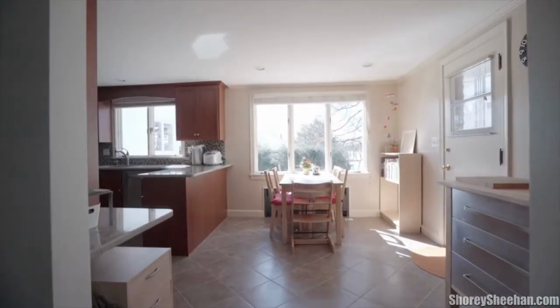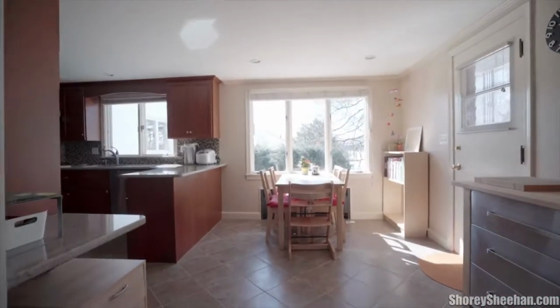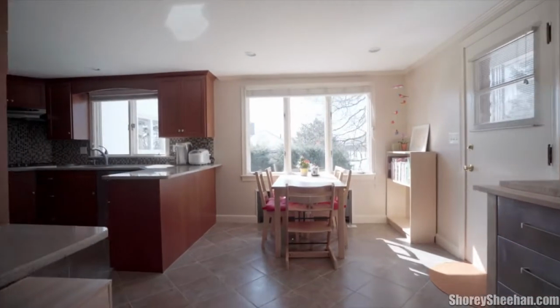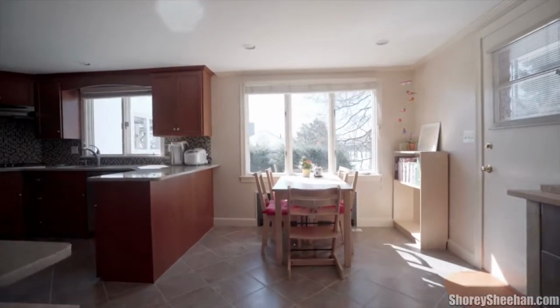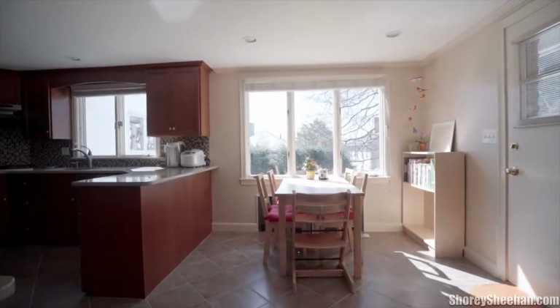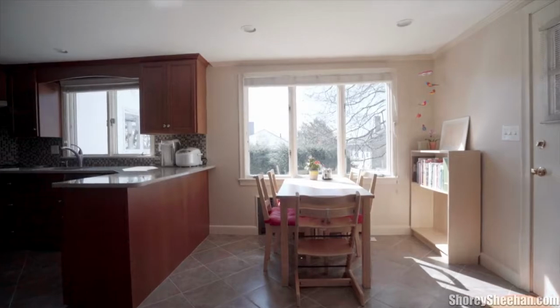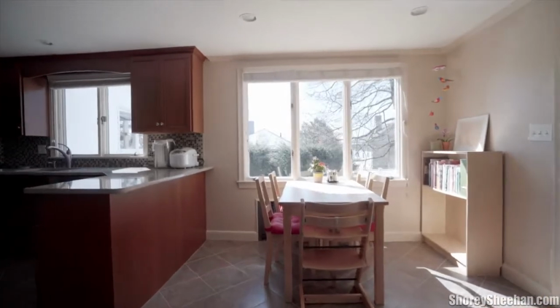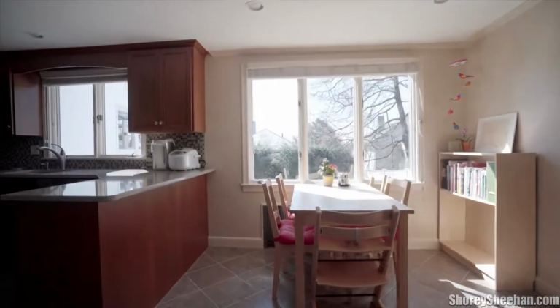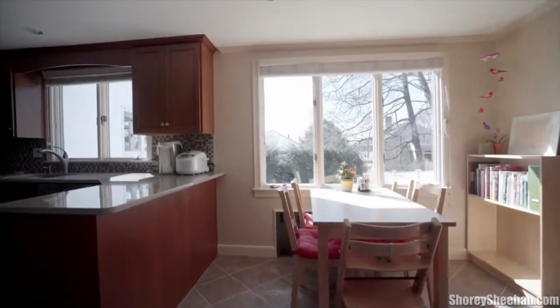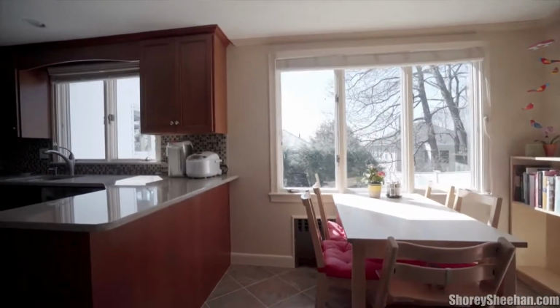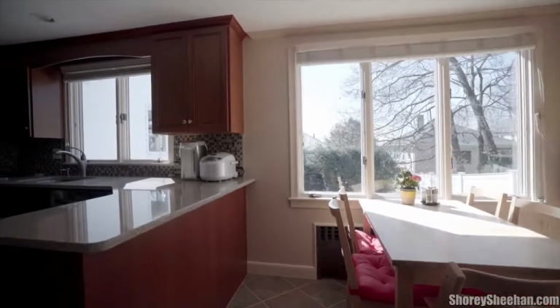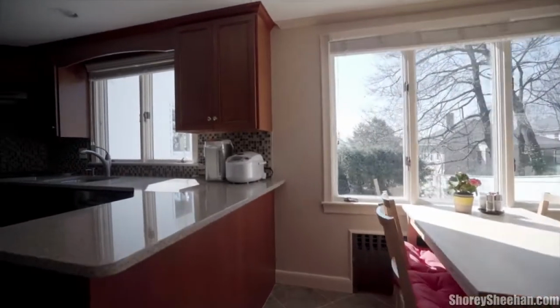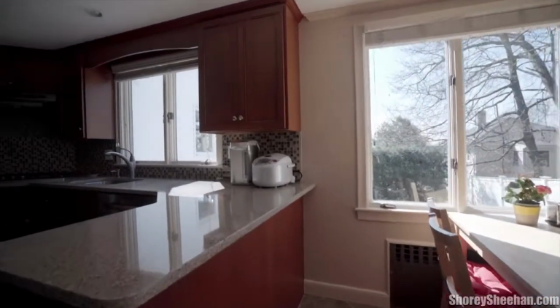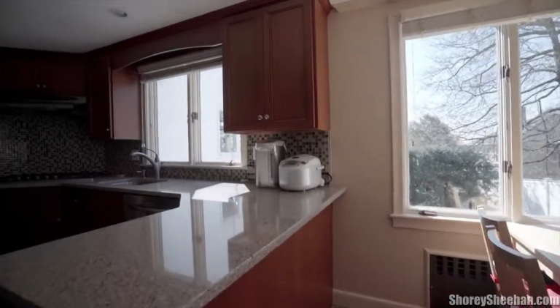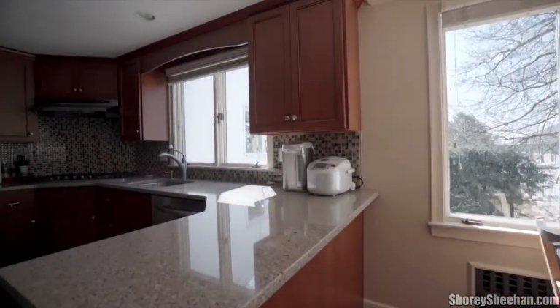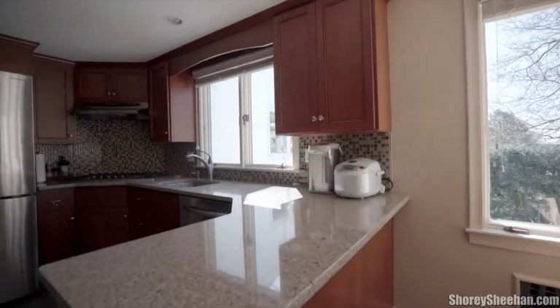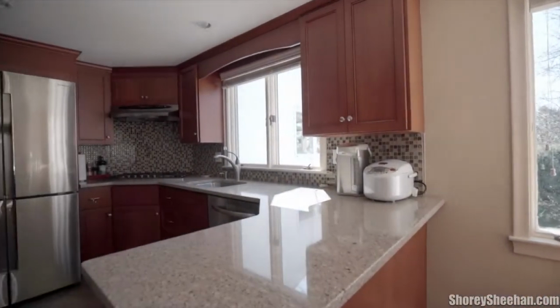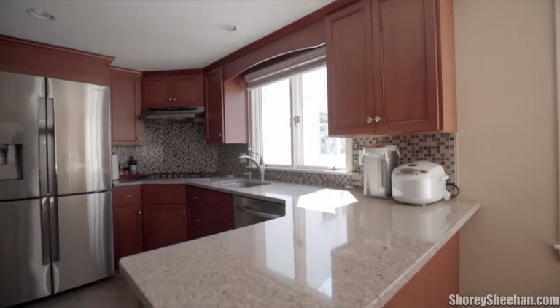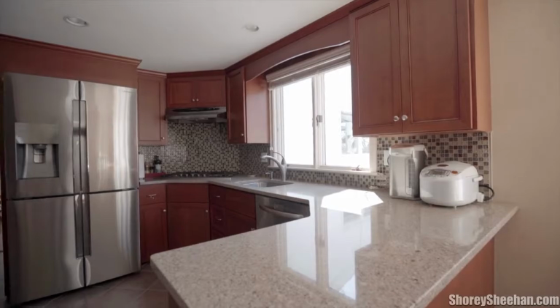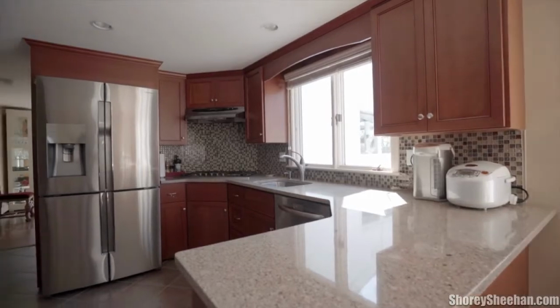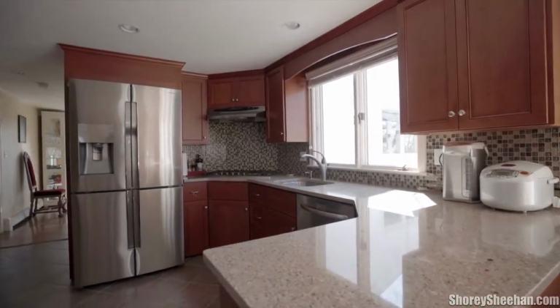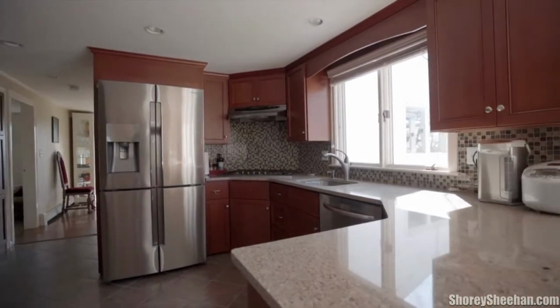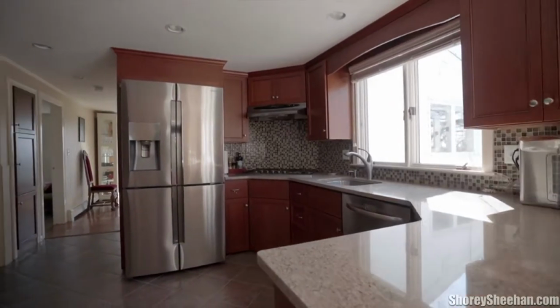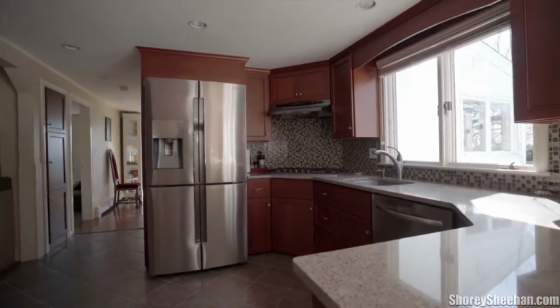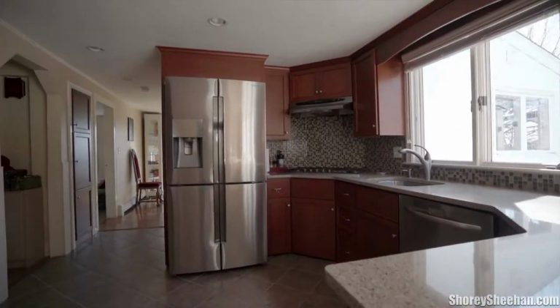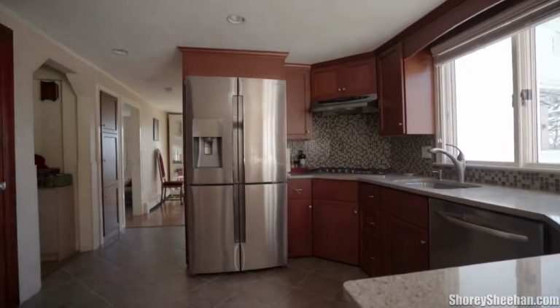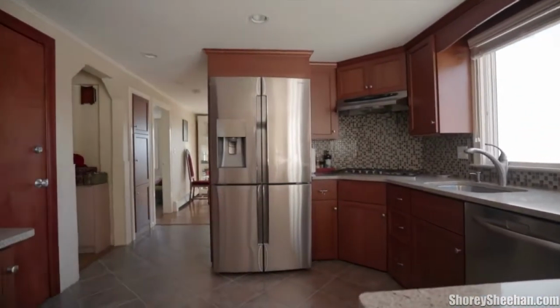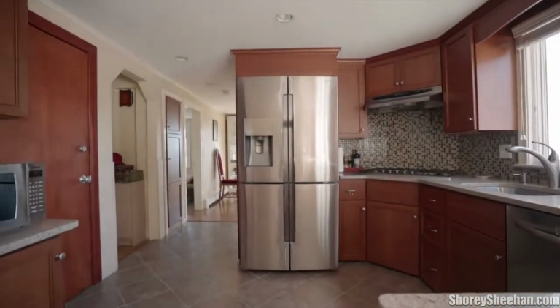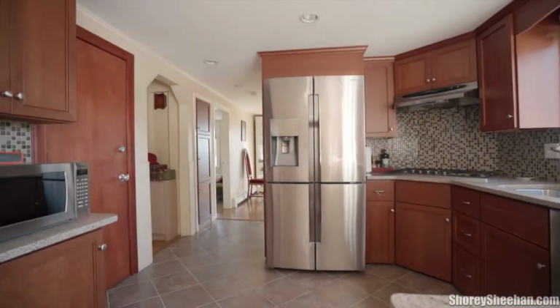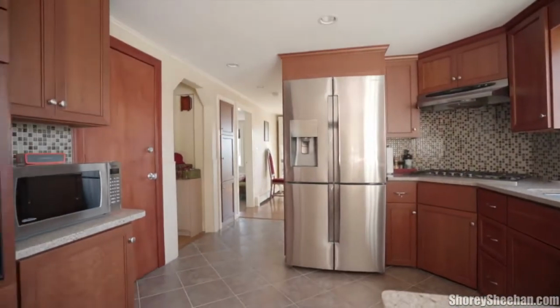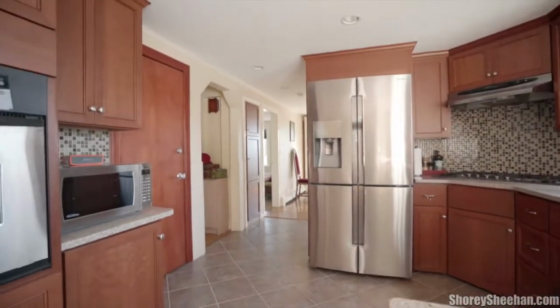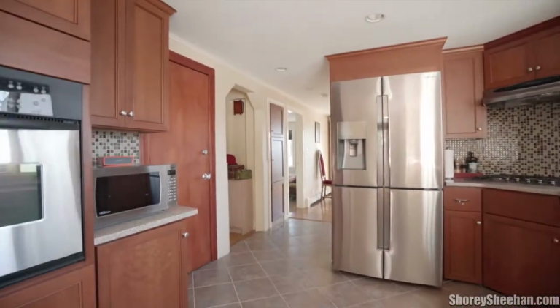The beautifully updated eat-in kitchen is perfect for the chef and the family, with stainless steel appliances, silestone countertops, plenty of cabinet space, and a convenient peninsula area.